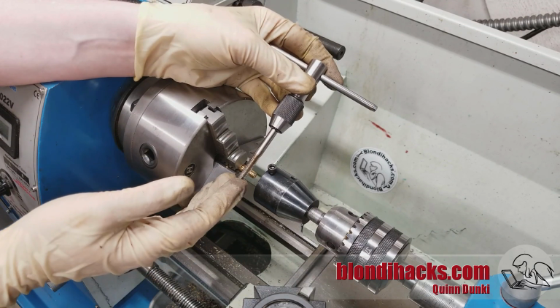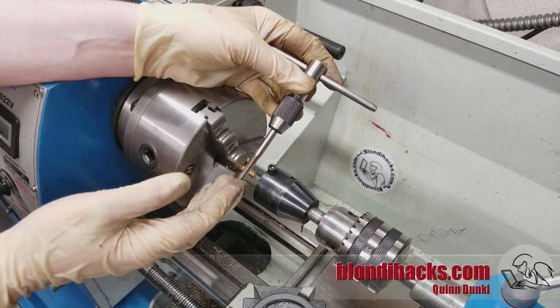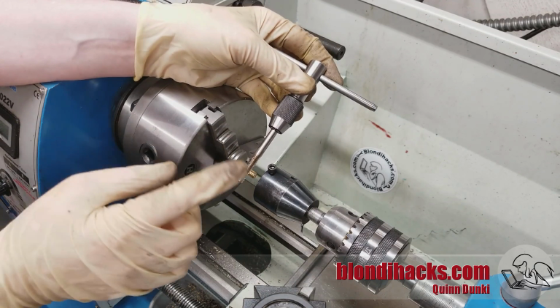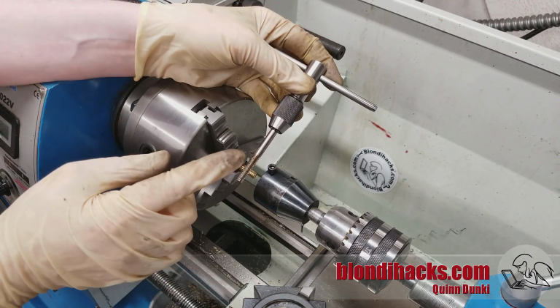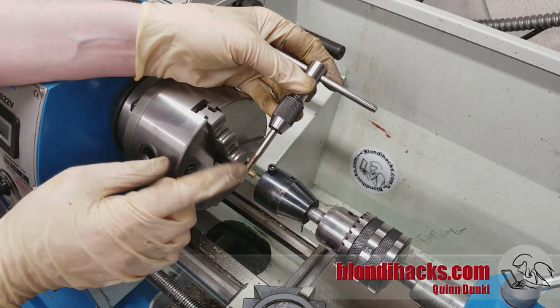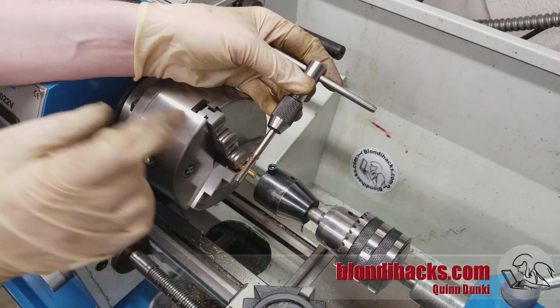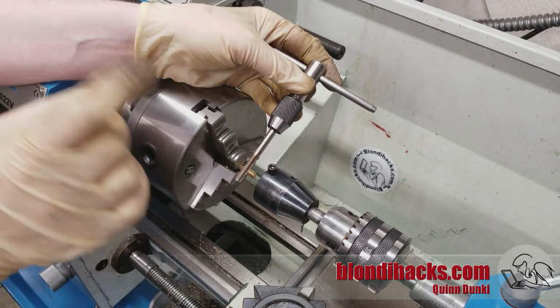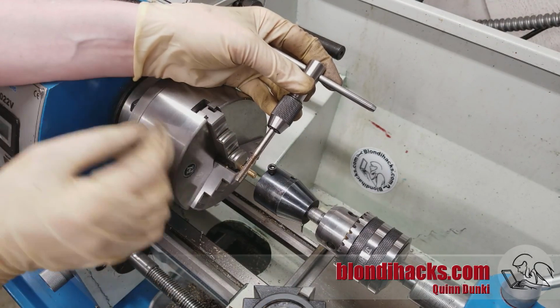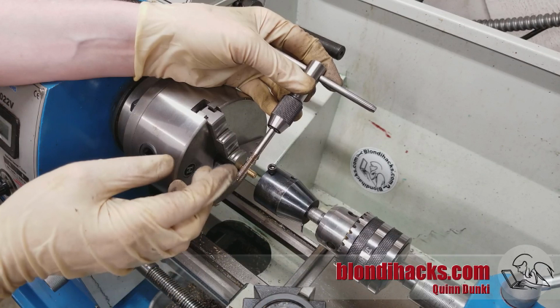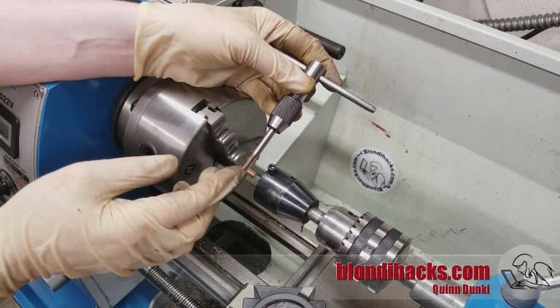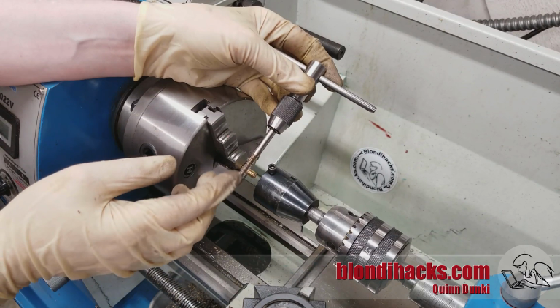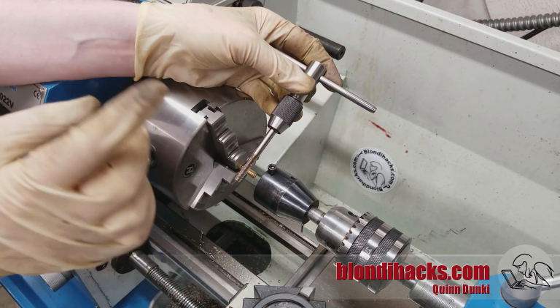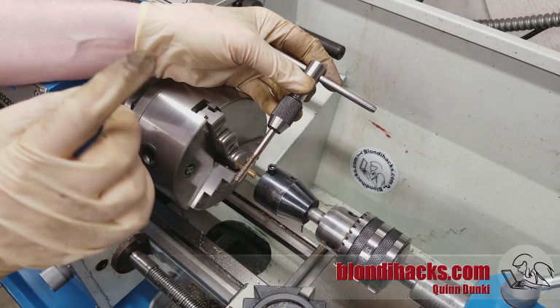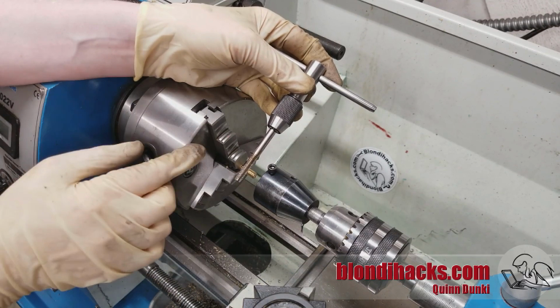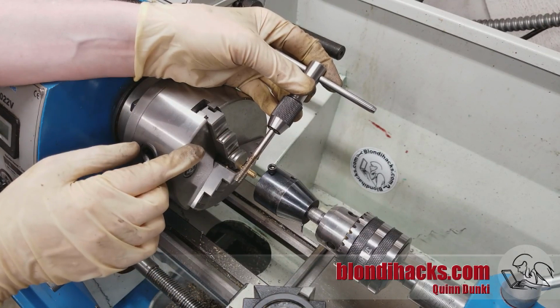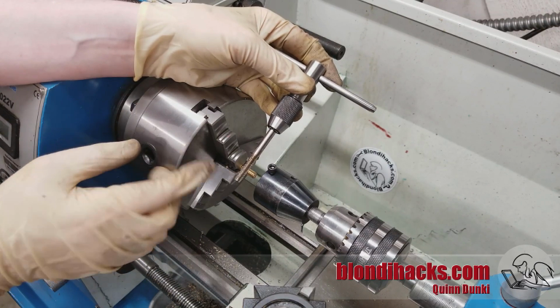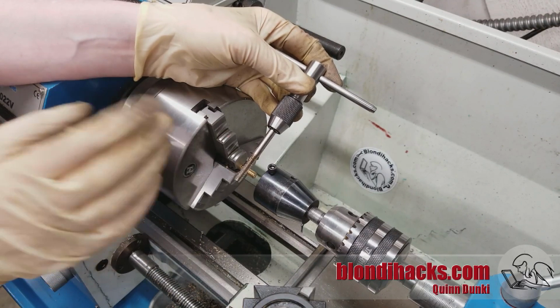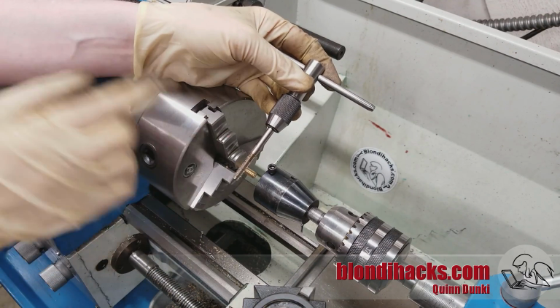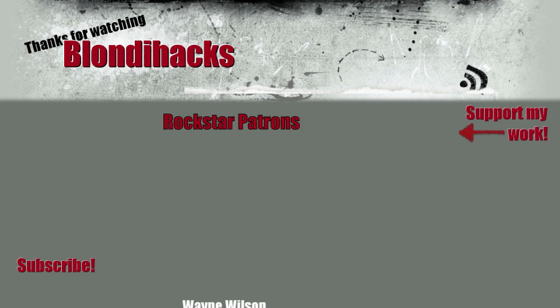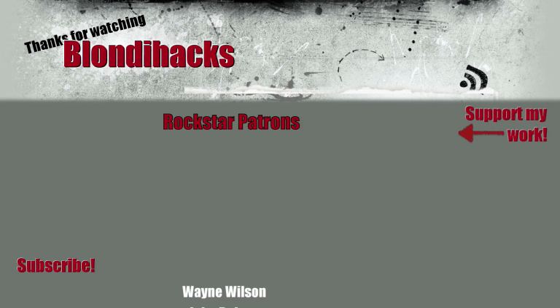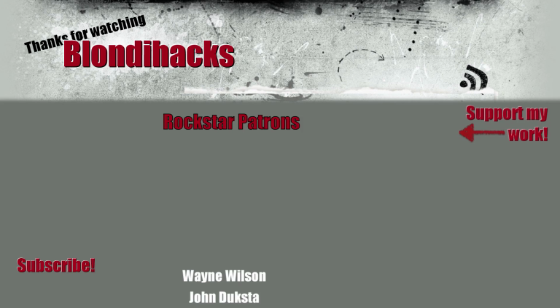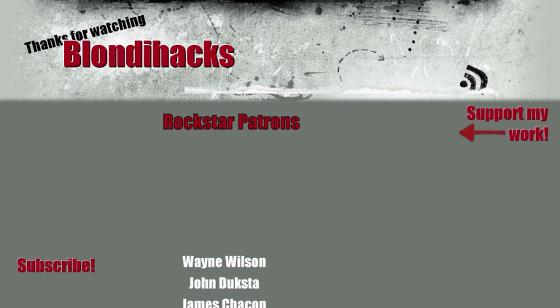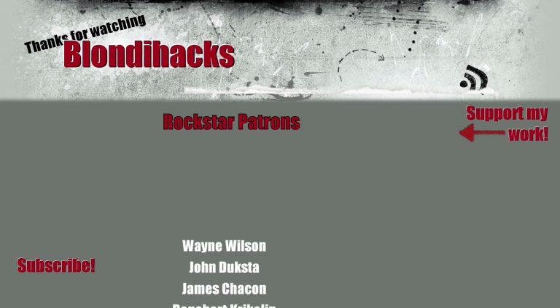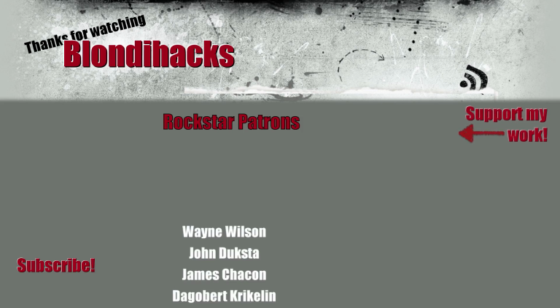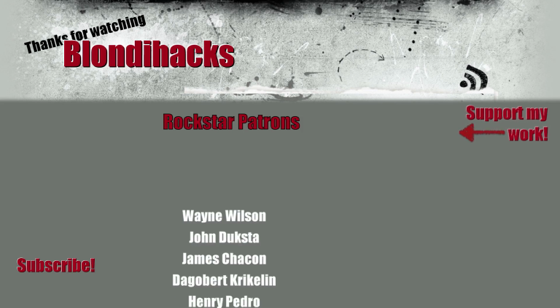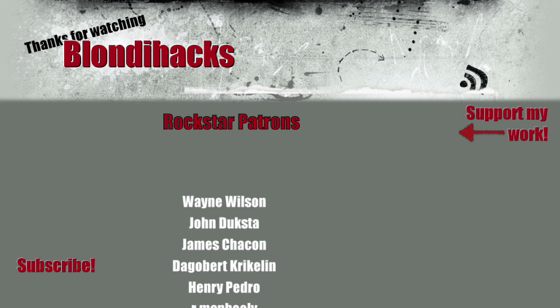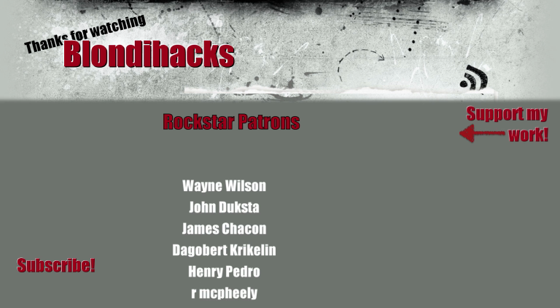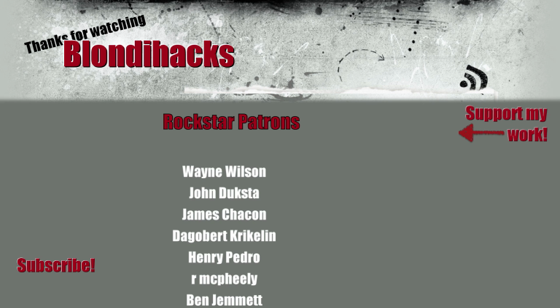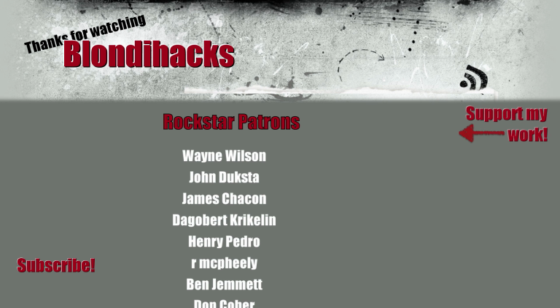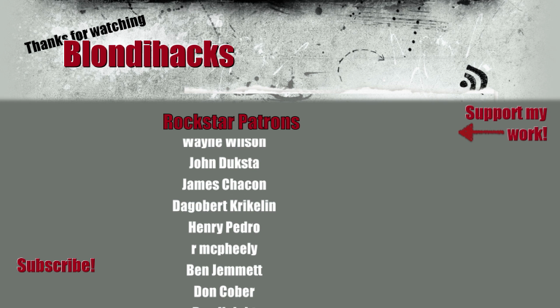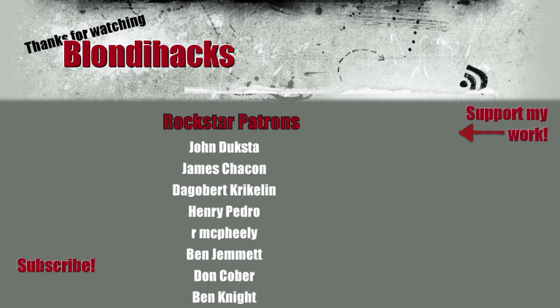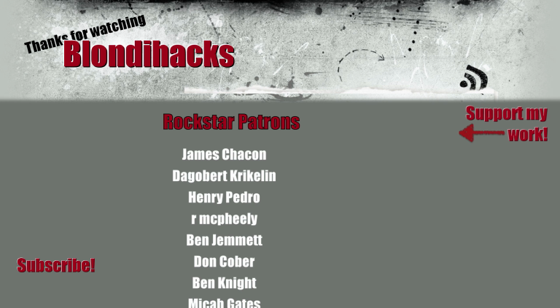But that's all for this one. Thanks for watching, consider supporting me on Patreon, and we'll see you next time.